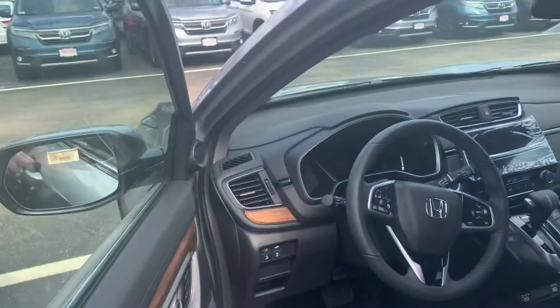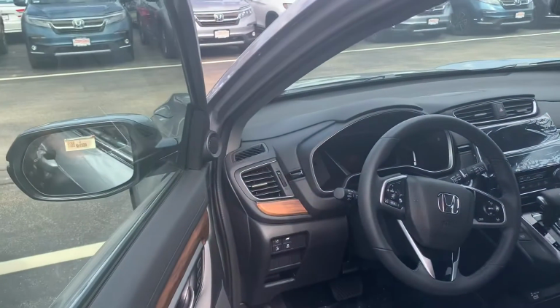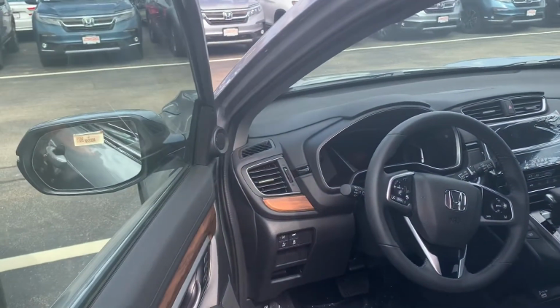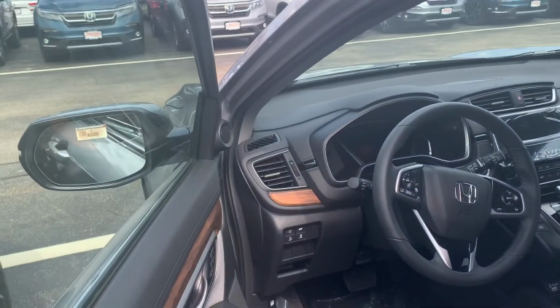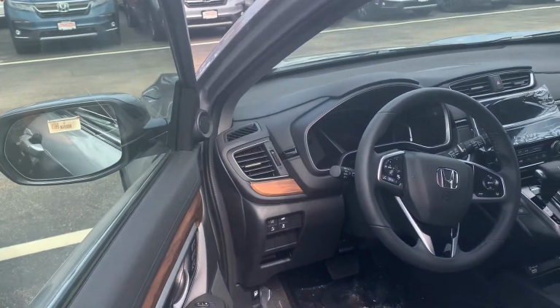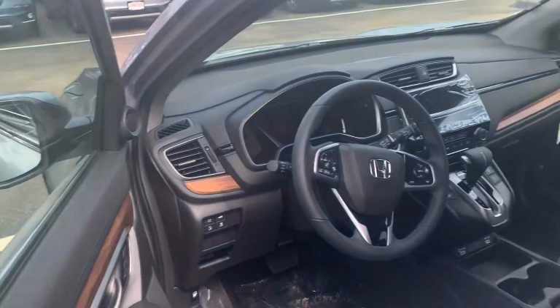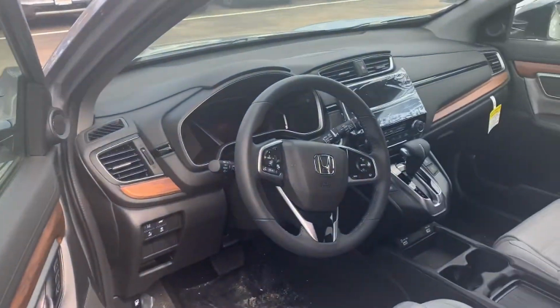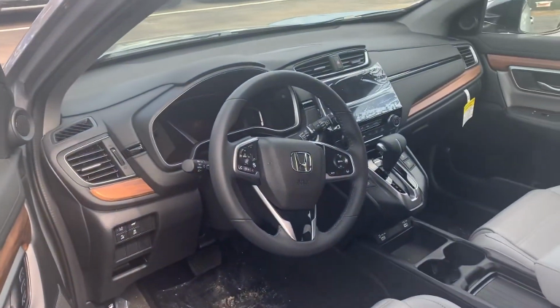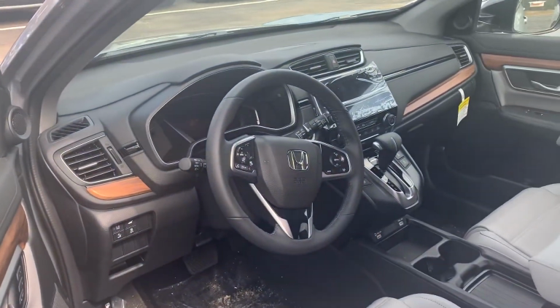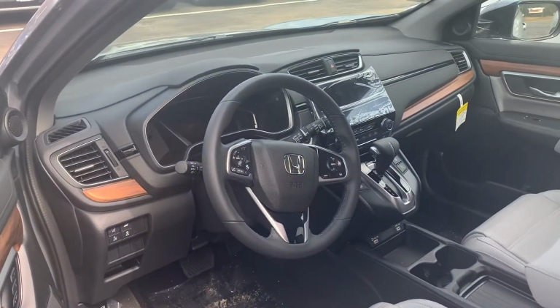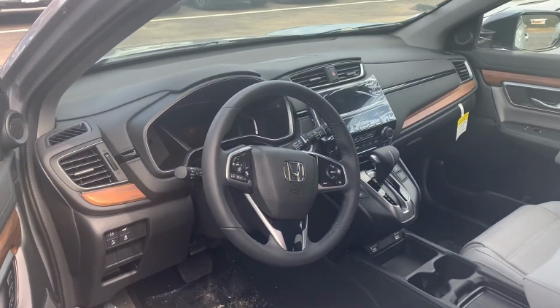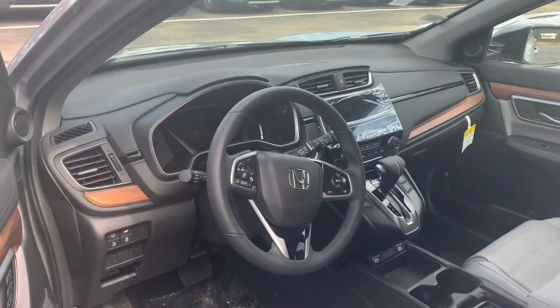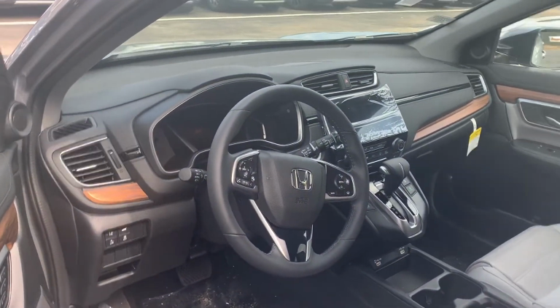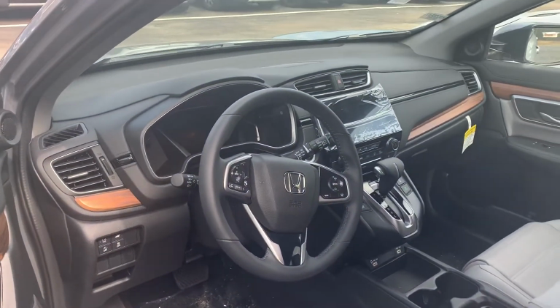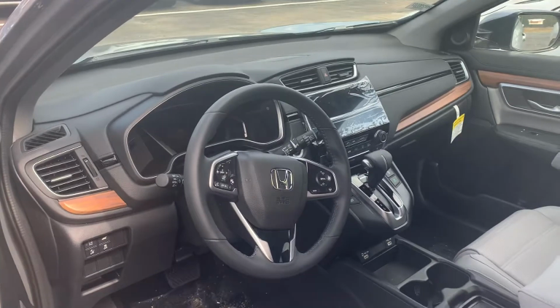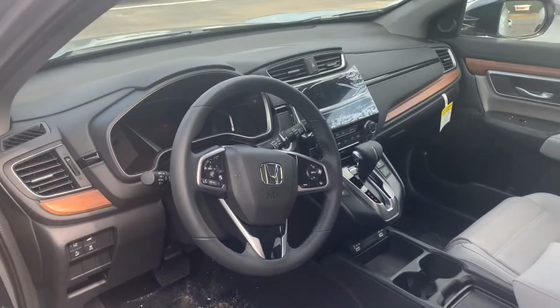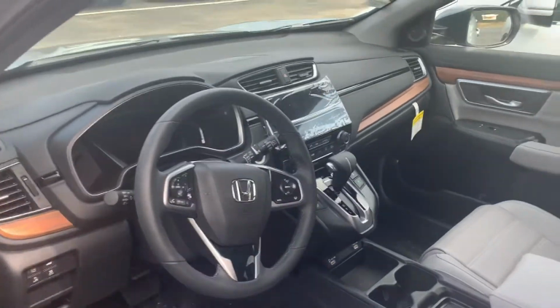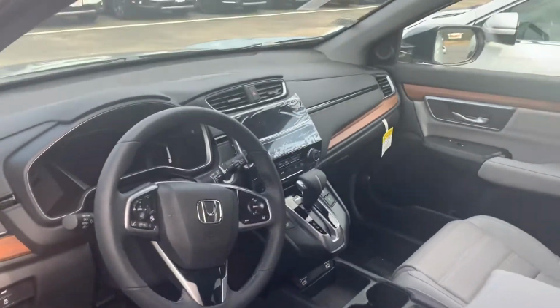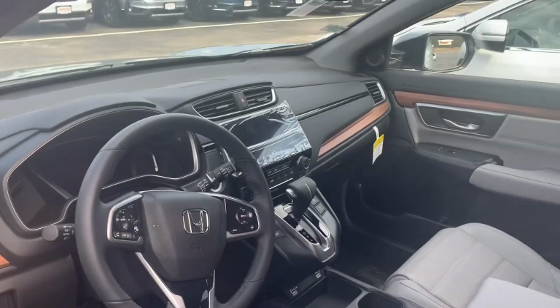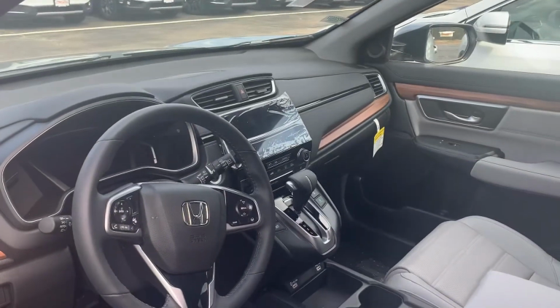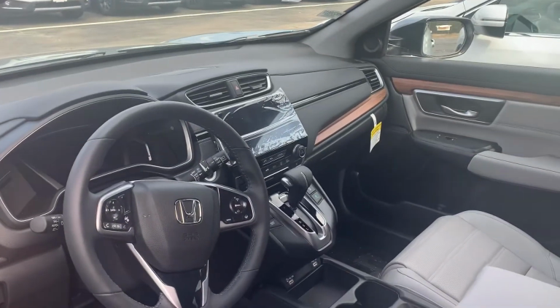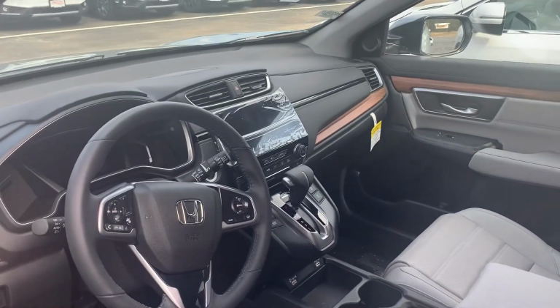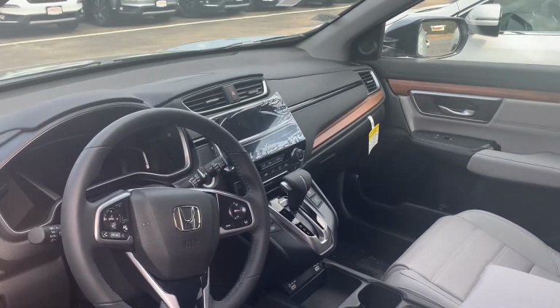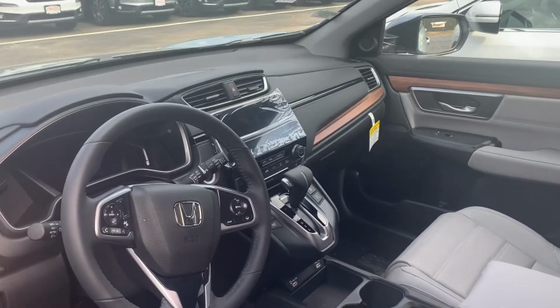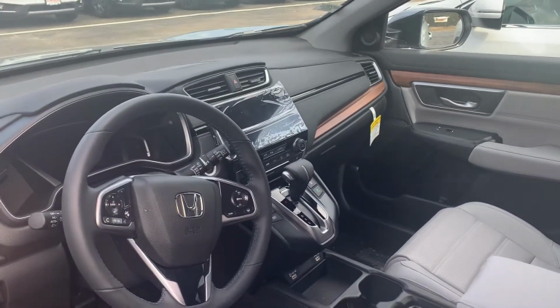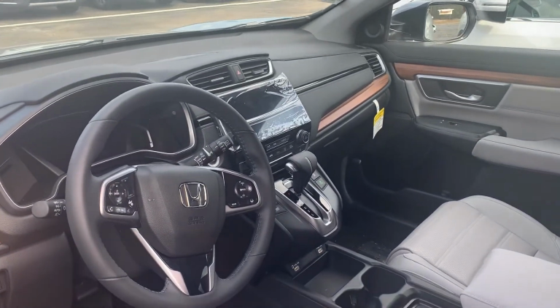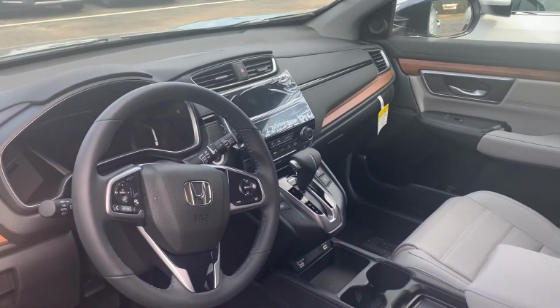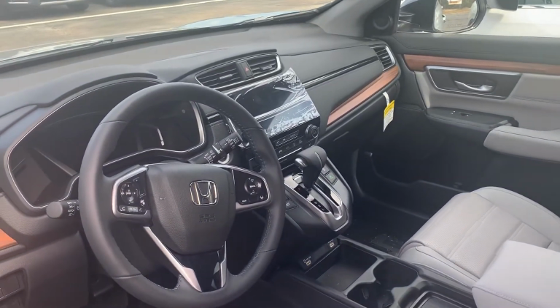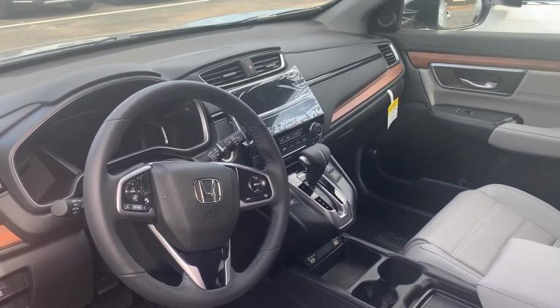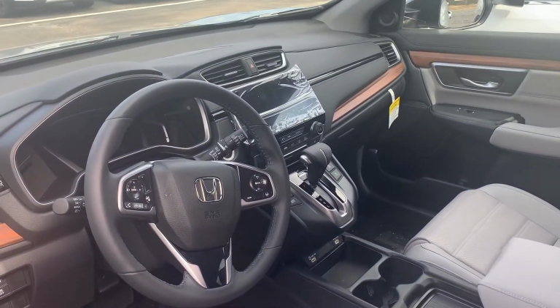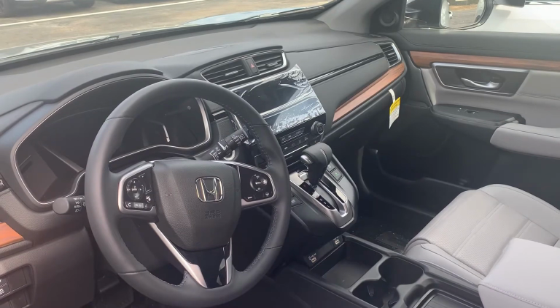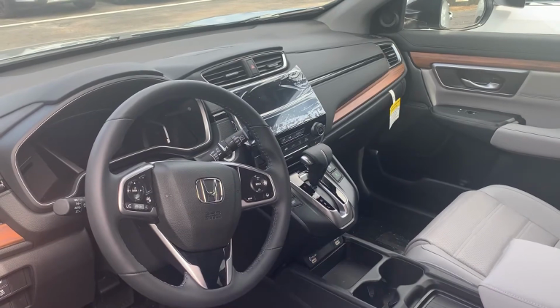It has a keyless access push-button start, Bluetooth backup camera. You have a nice big touchscreen display there, and you can plug in your phone and get Apple CarPlay and Android Auto.